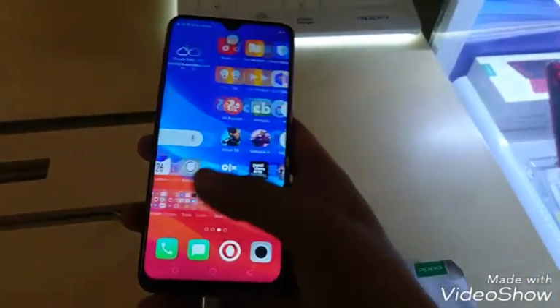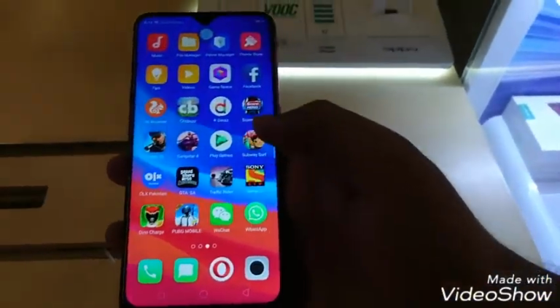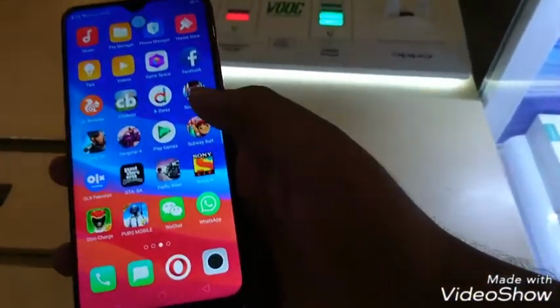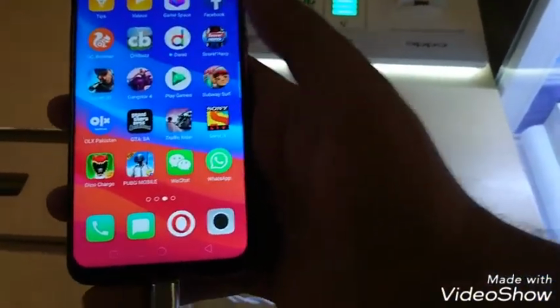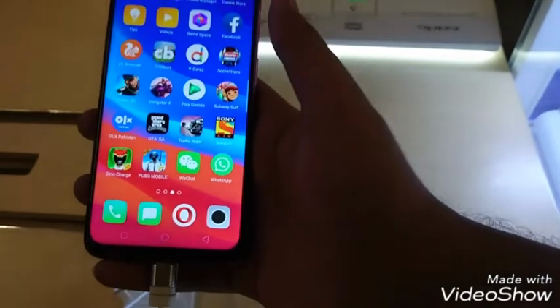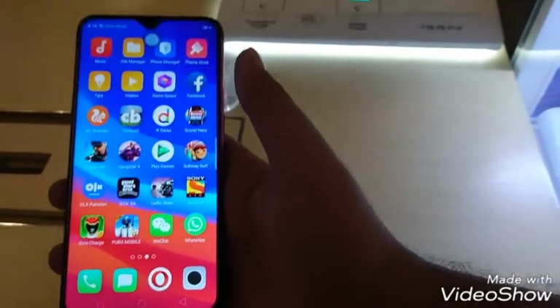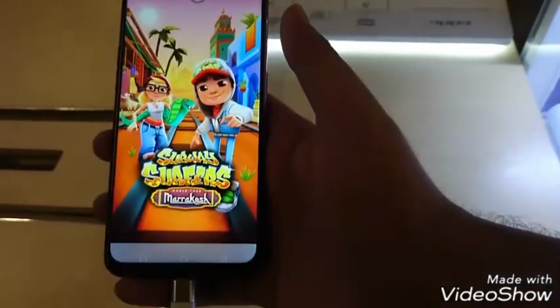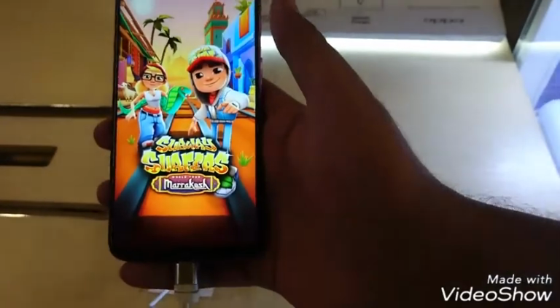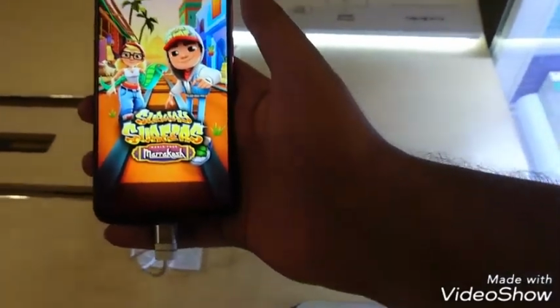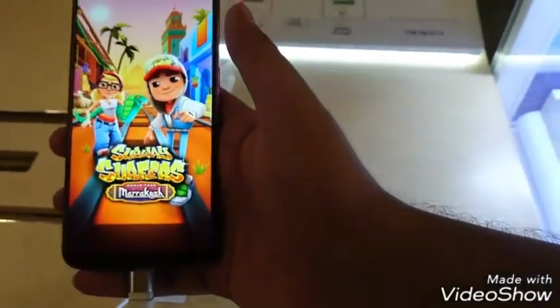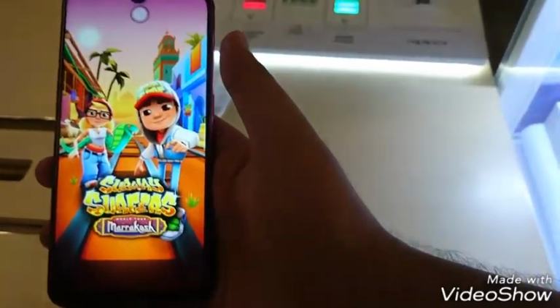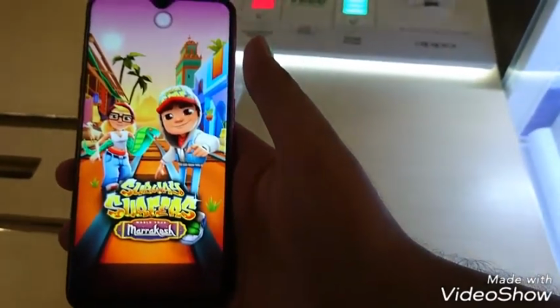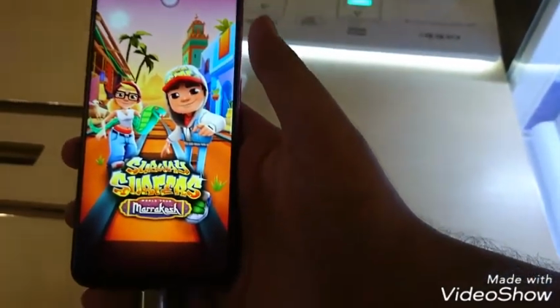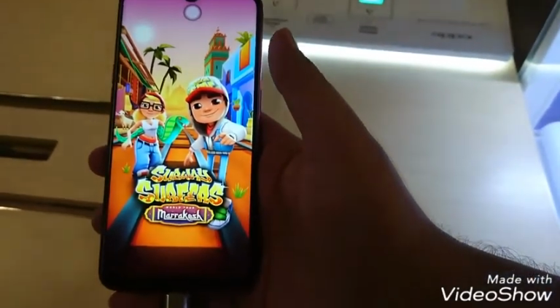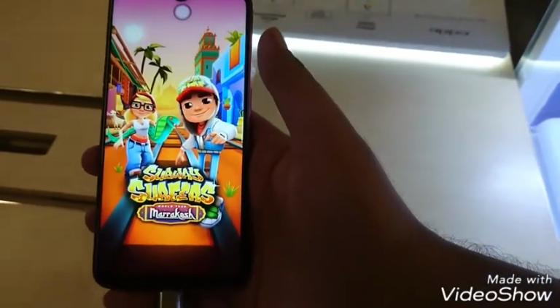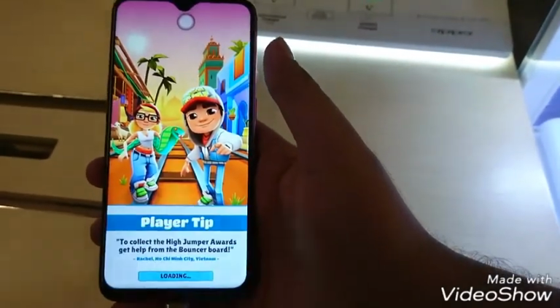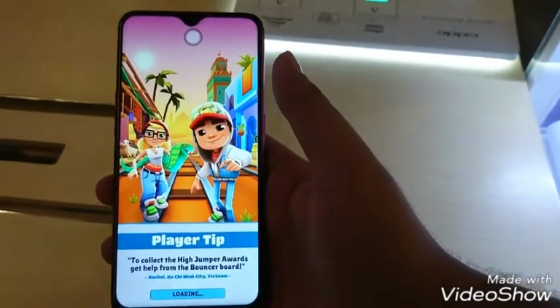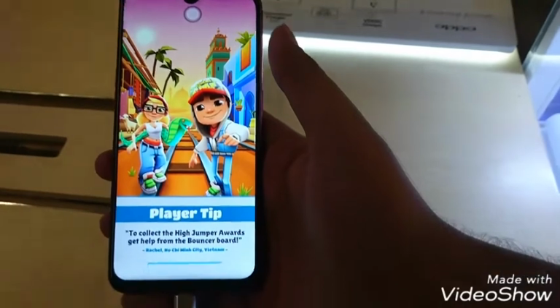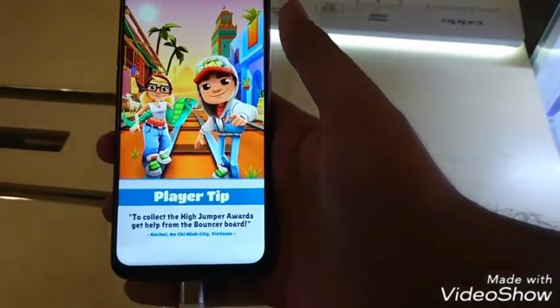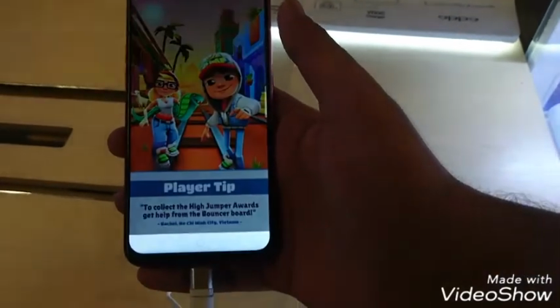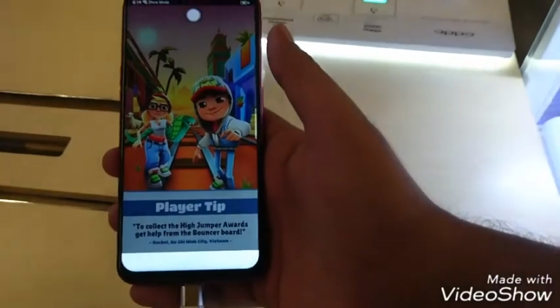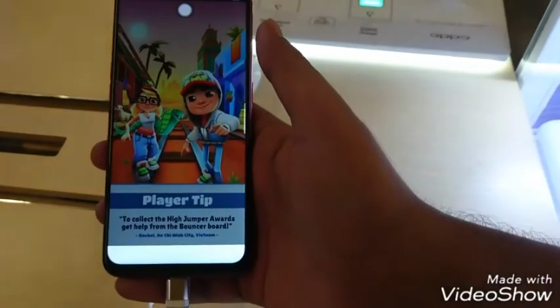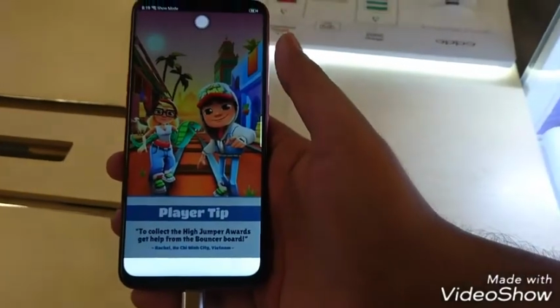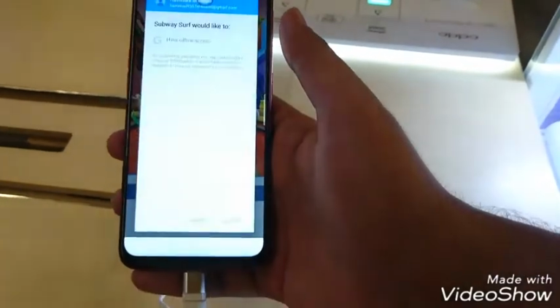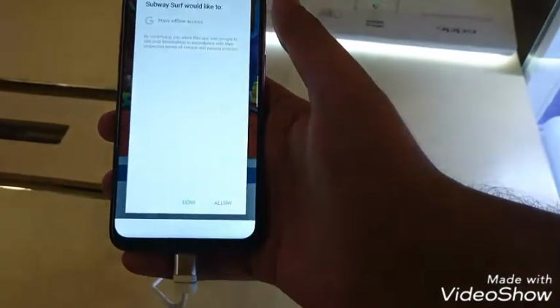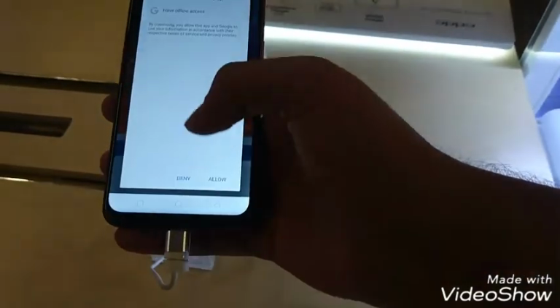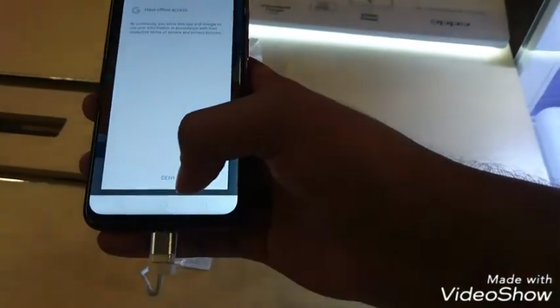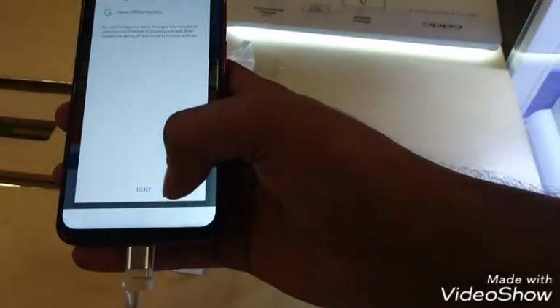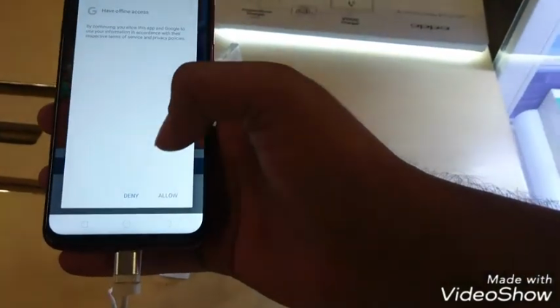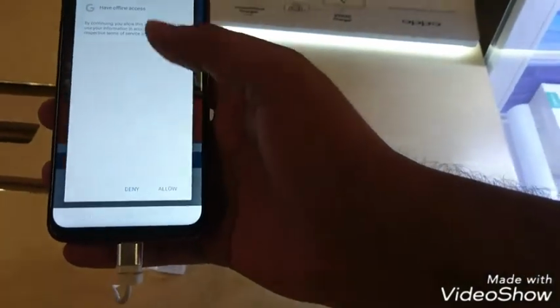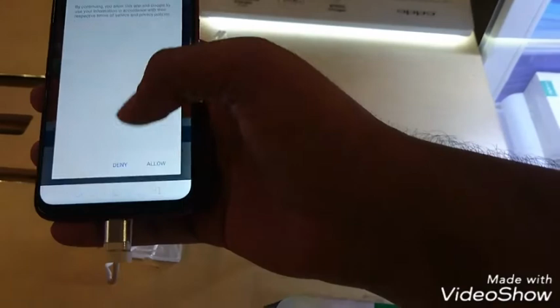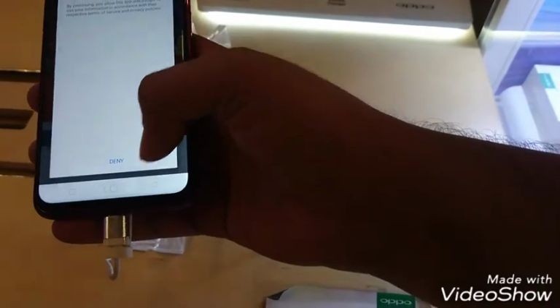I will check the application to see how fast it is. You can see all of the software here — I have opened it. Let's see how long it takes to open this game.